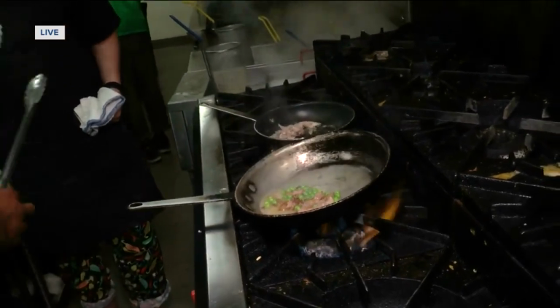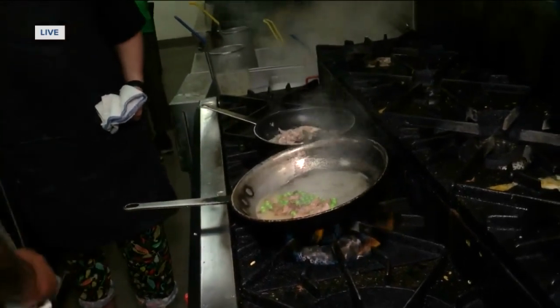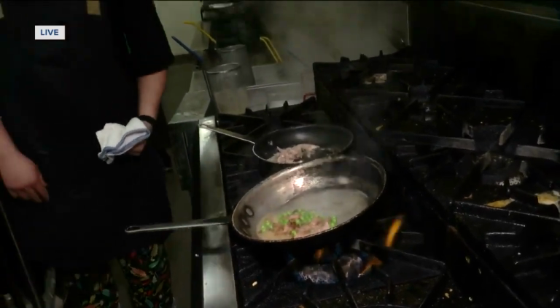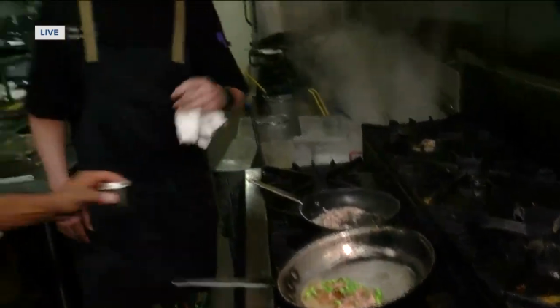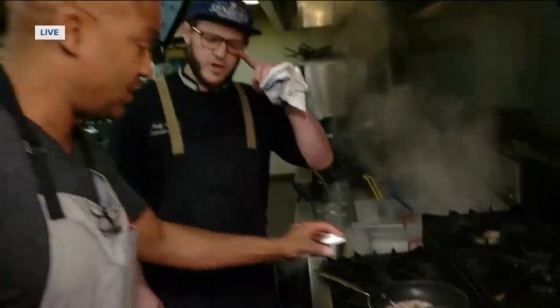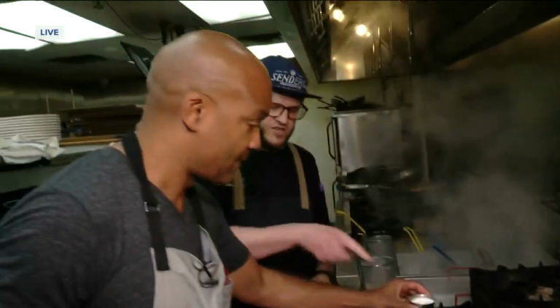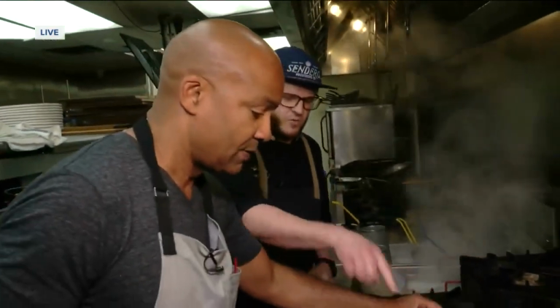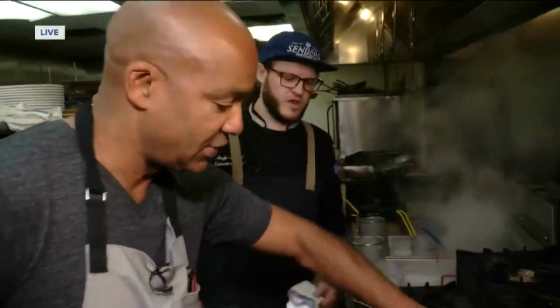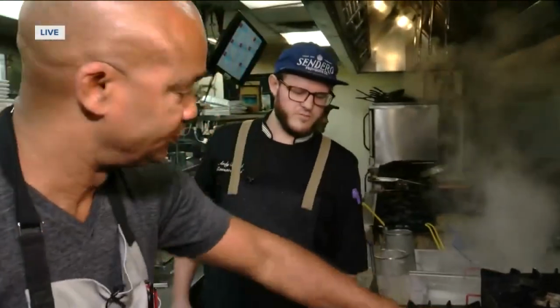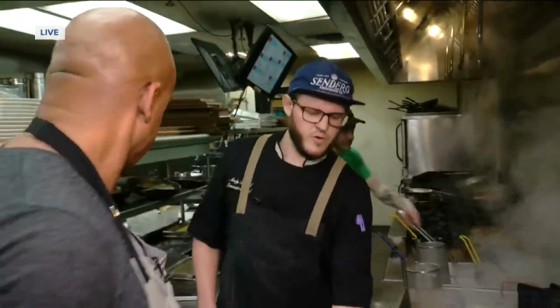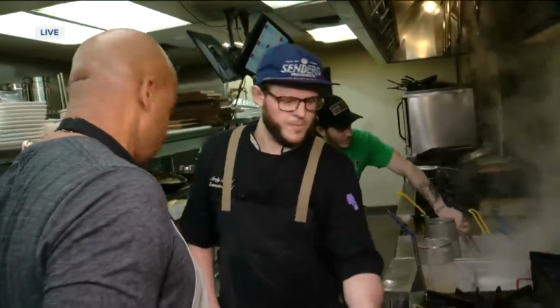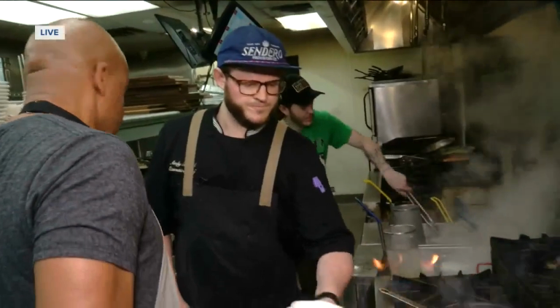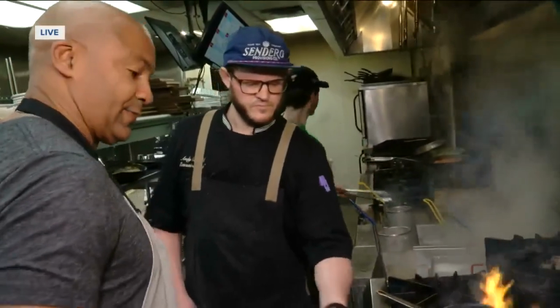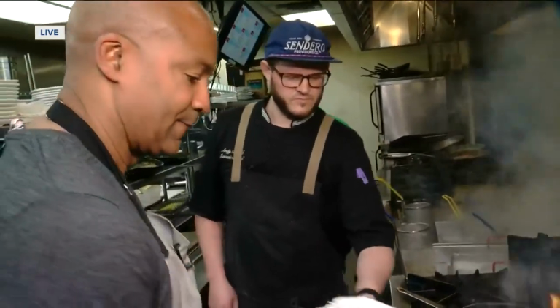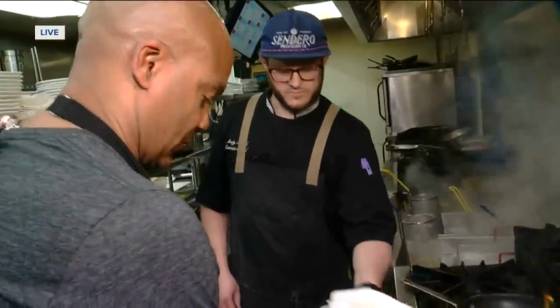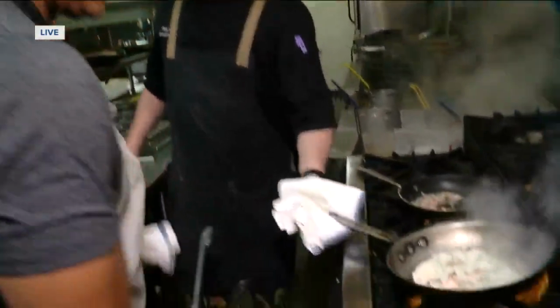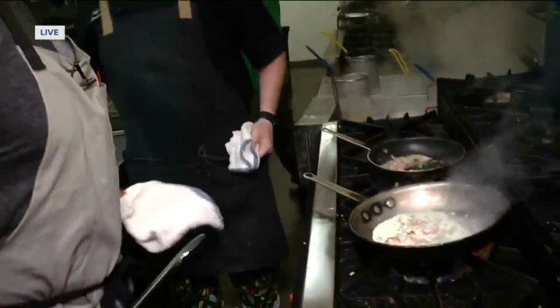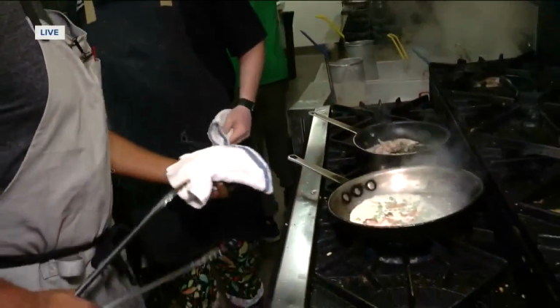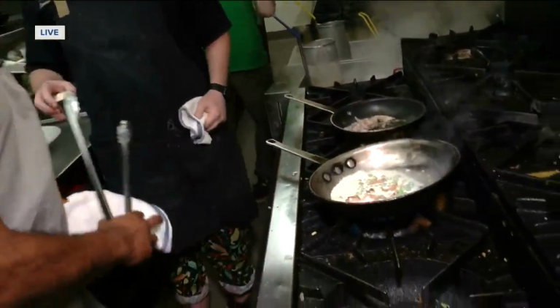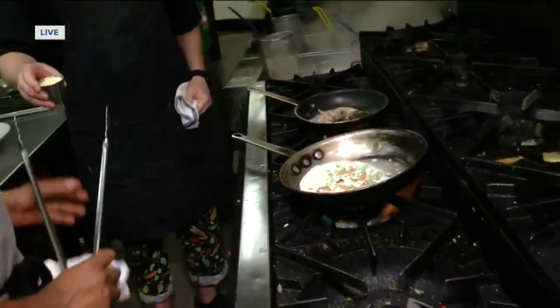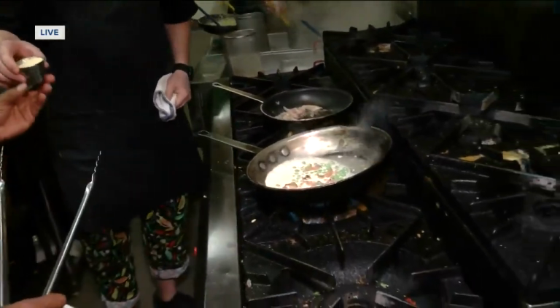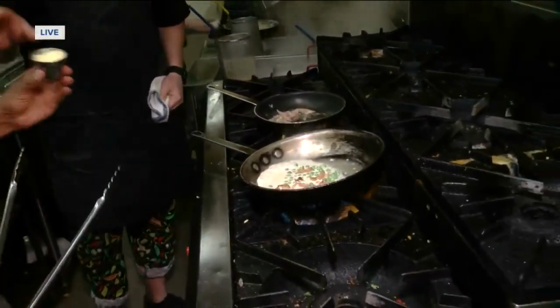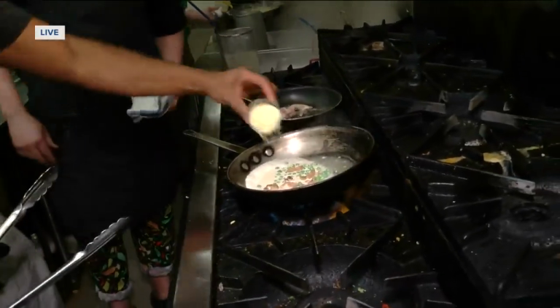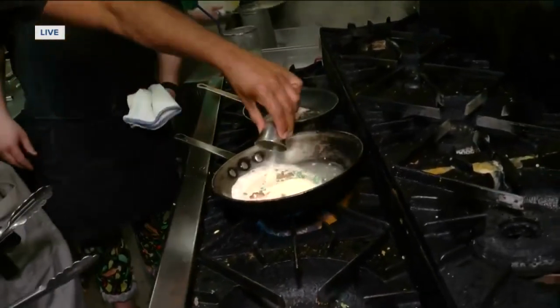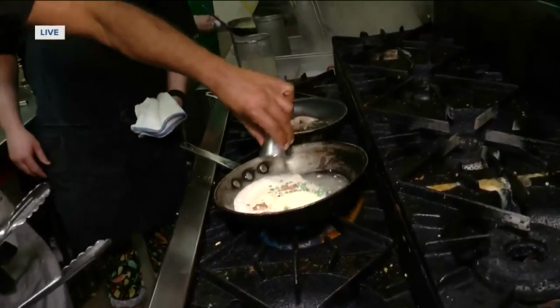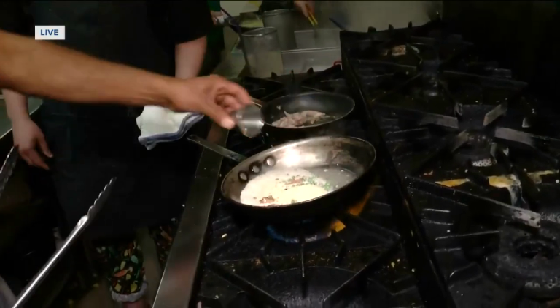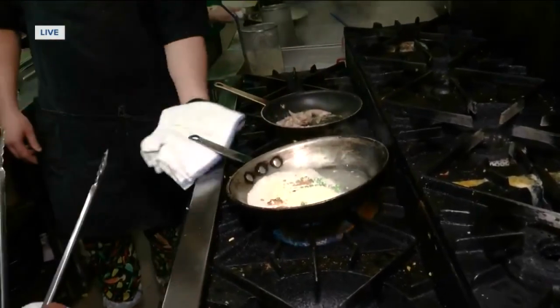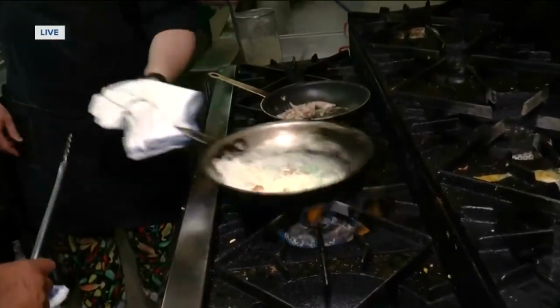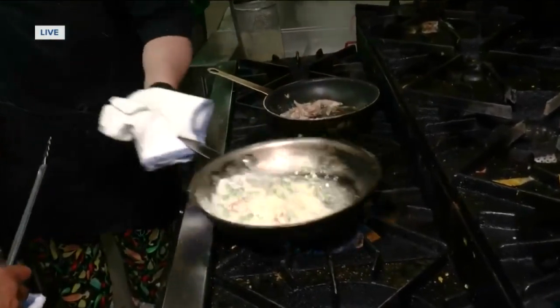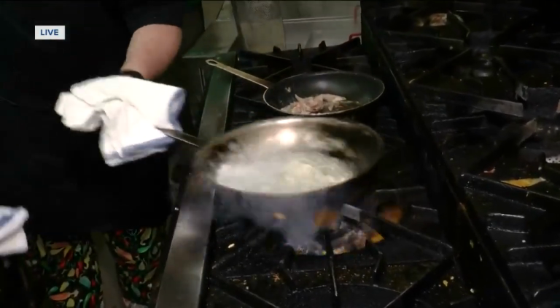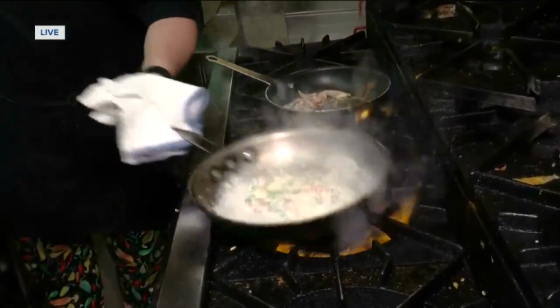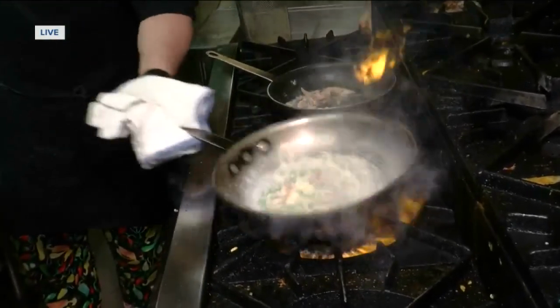Duck carbonara does not have cream in it traditionally, but ours does. We're also adding our parmesan blend — a little parmesan cheese to thicken it up and bring that cheese flavor in.